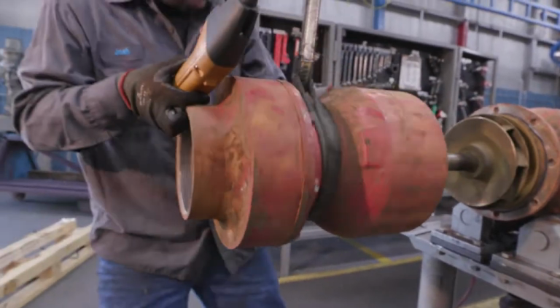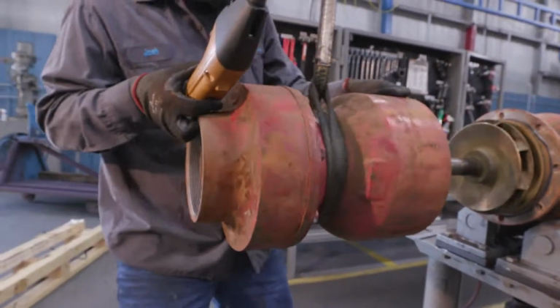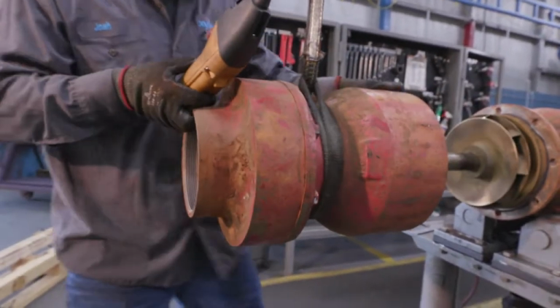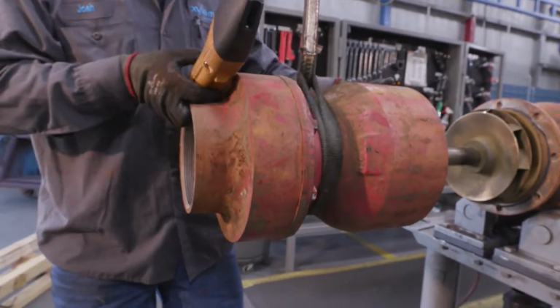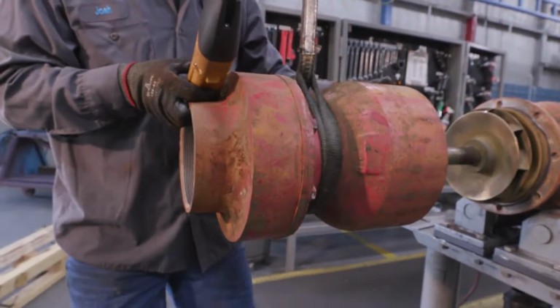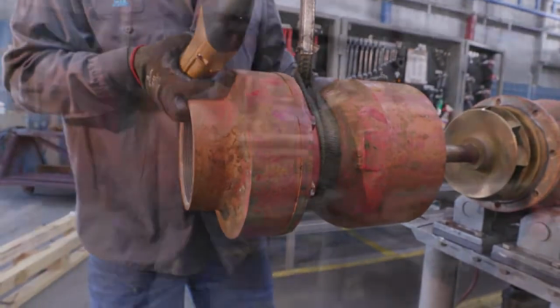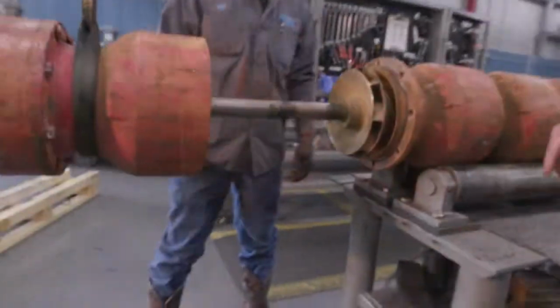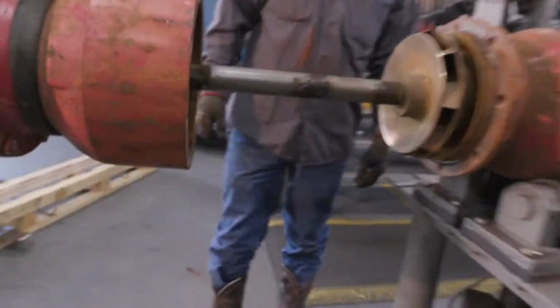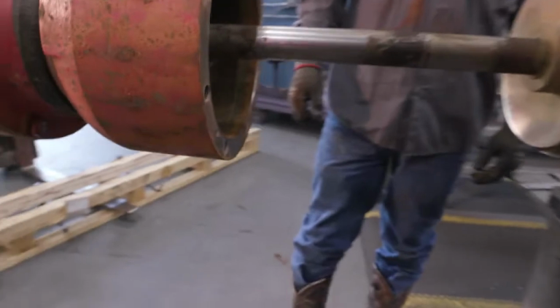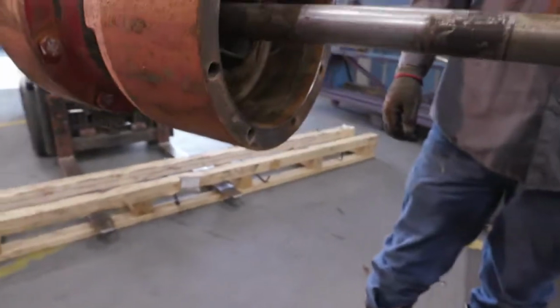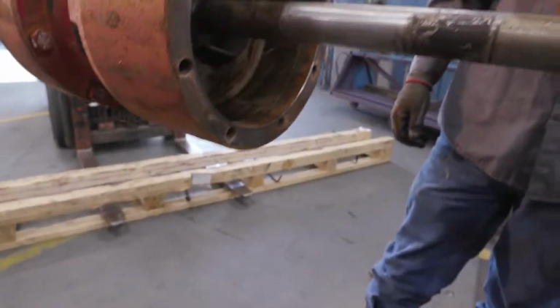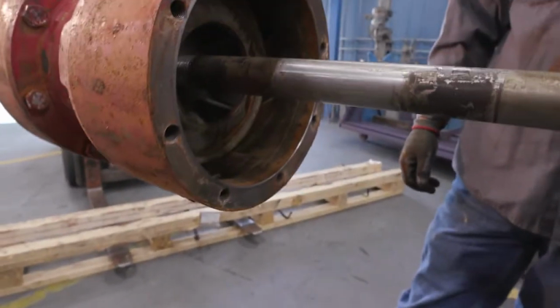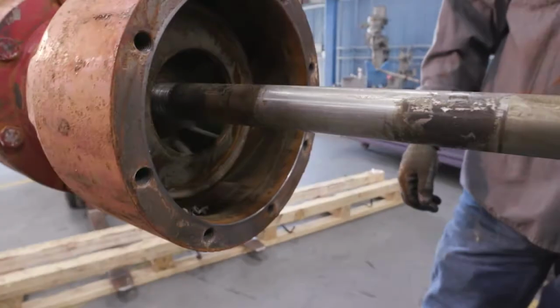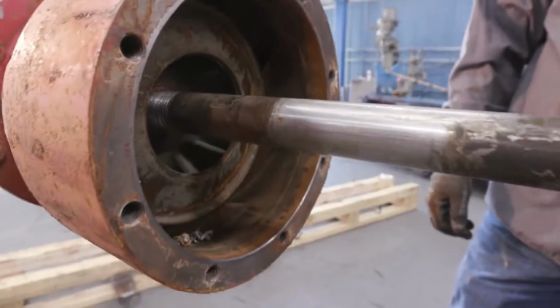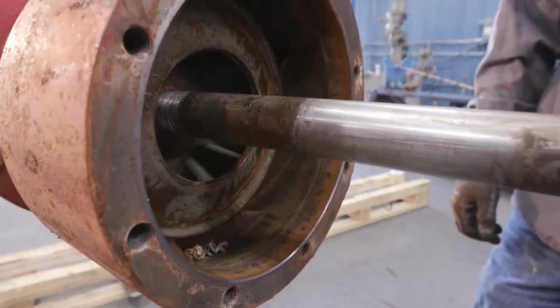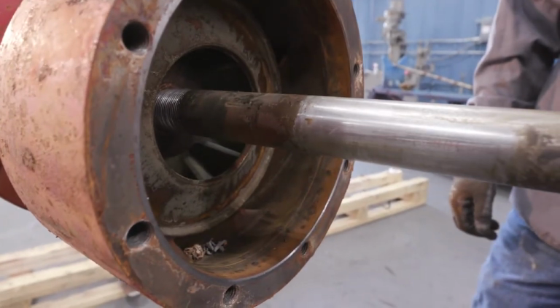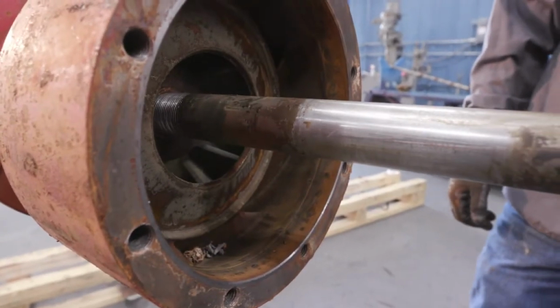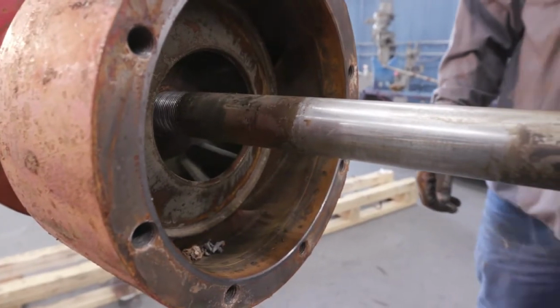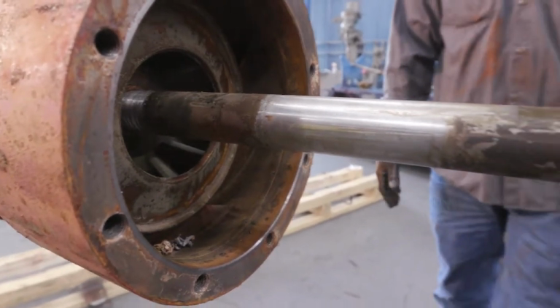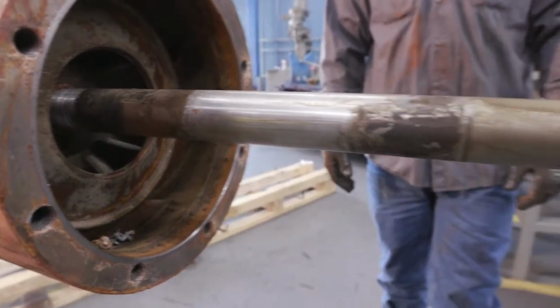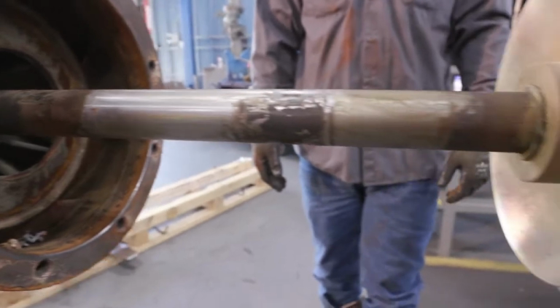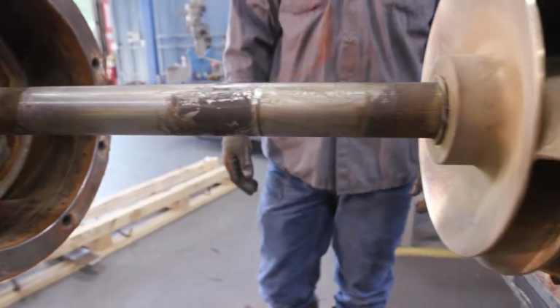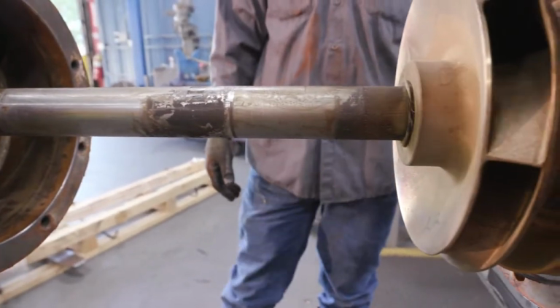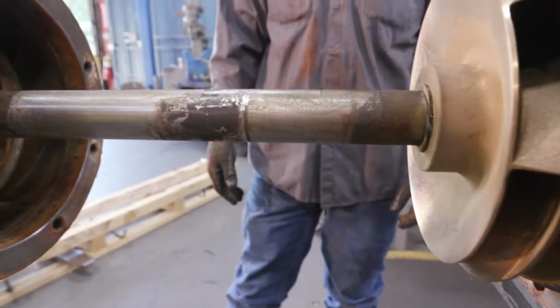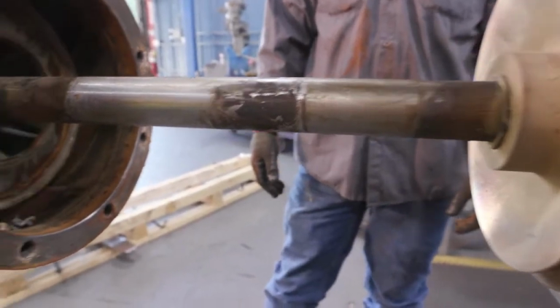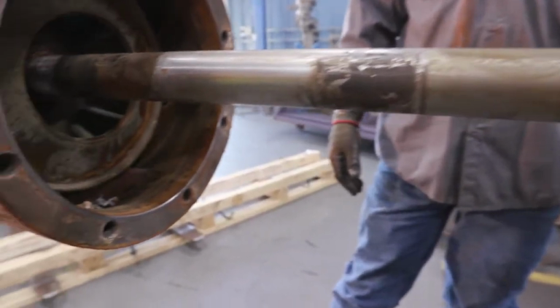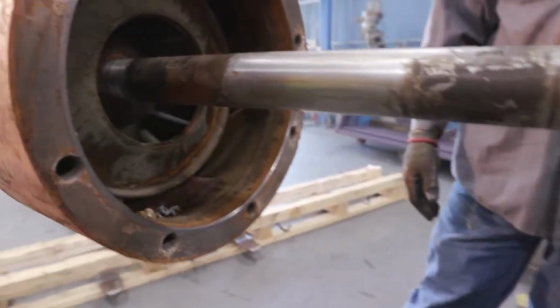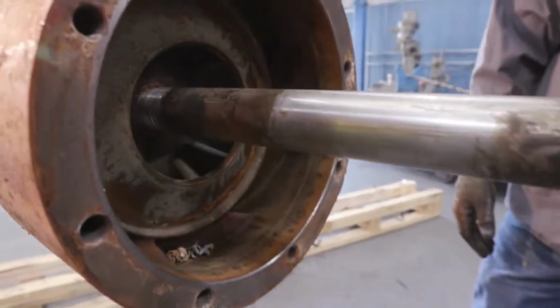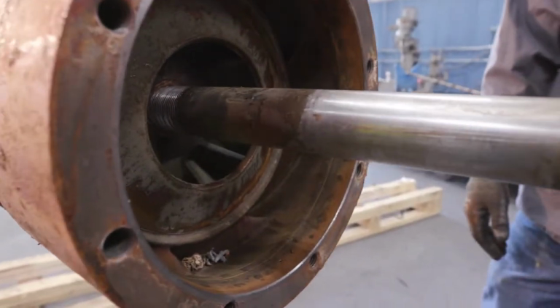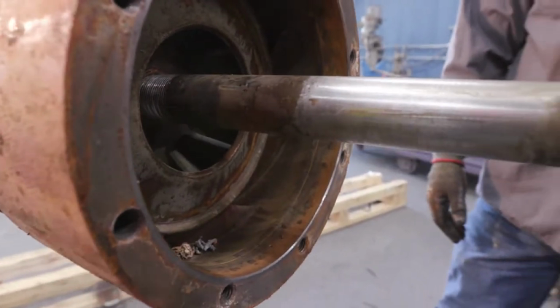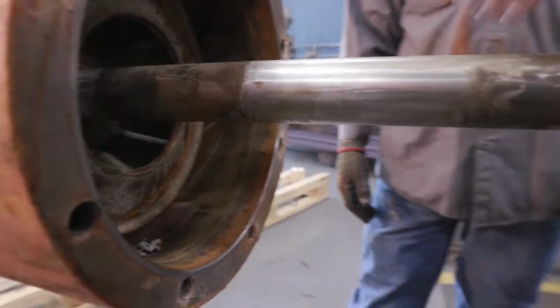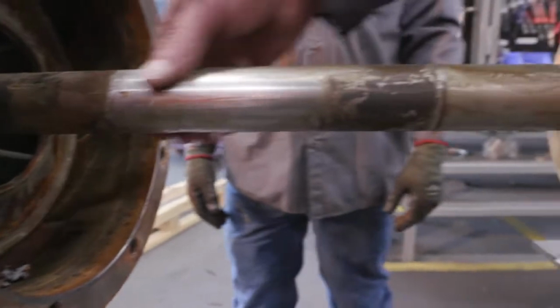Next, we're looking for any abrasive material, dirt, or trash in the bowl unit, inside of our bowl, and for damage to the bowl shaft or to the bearing.